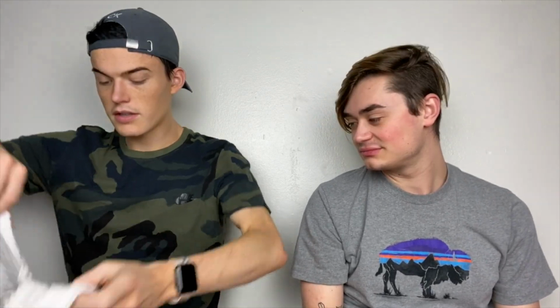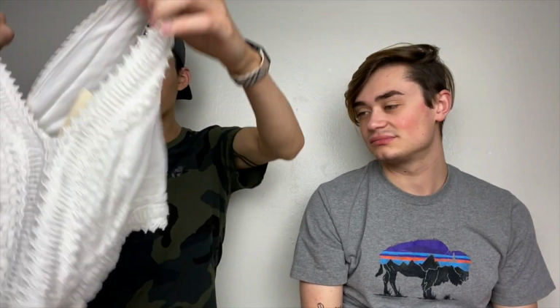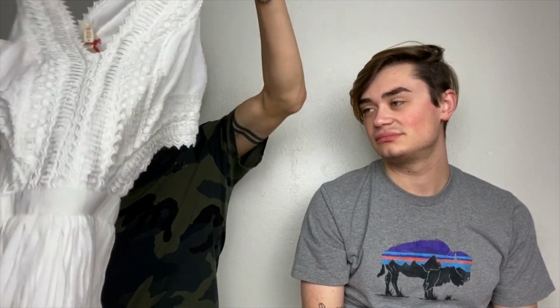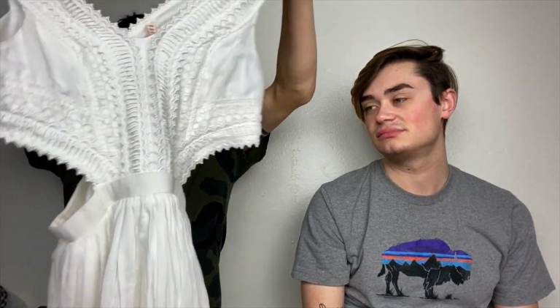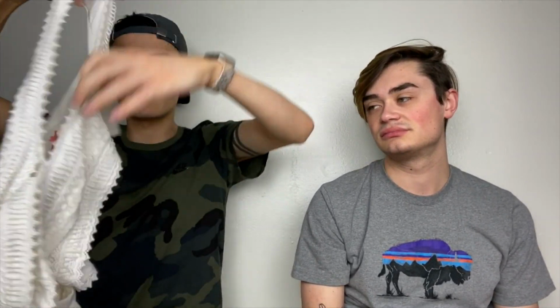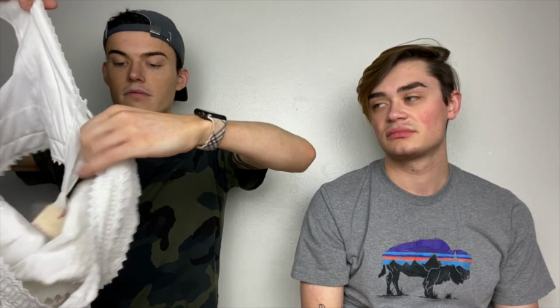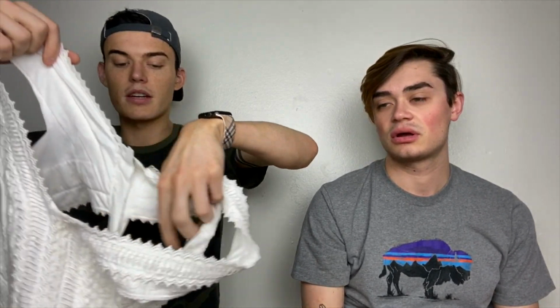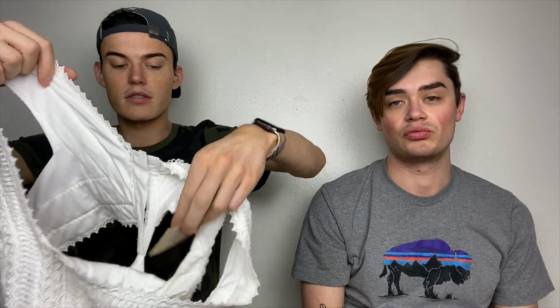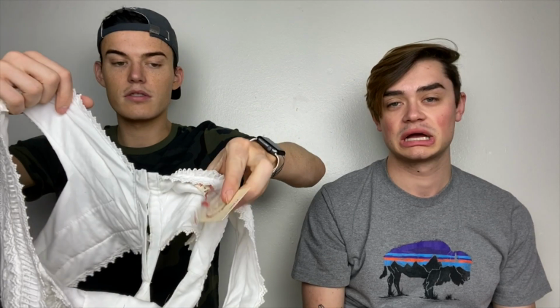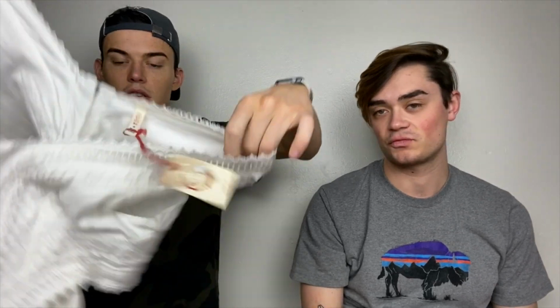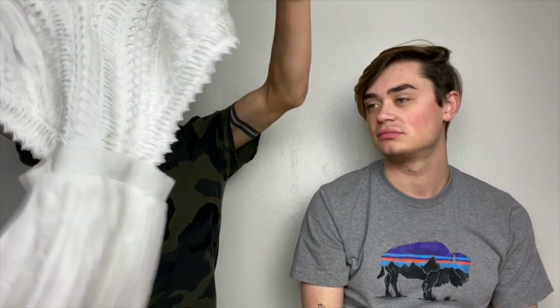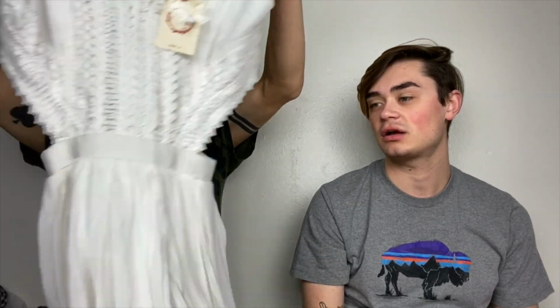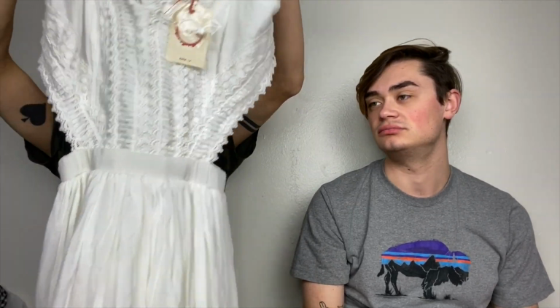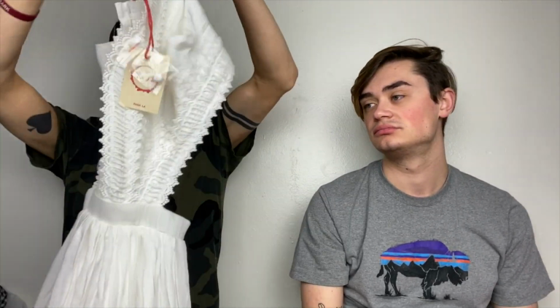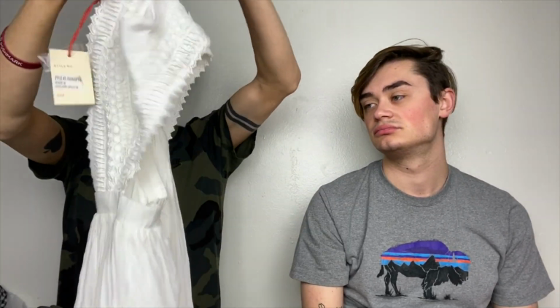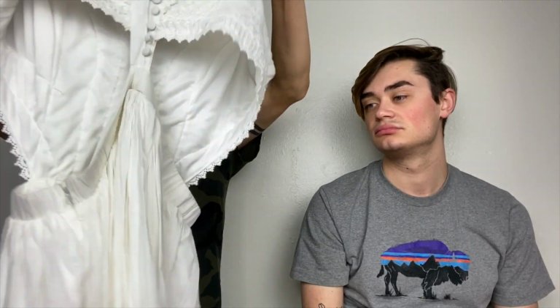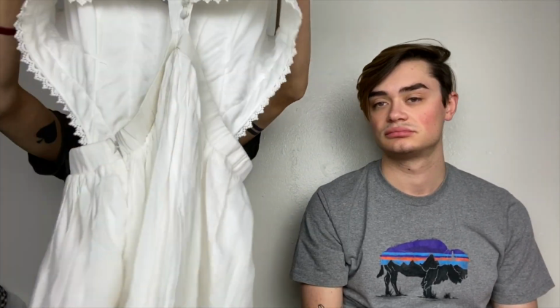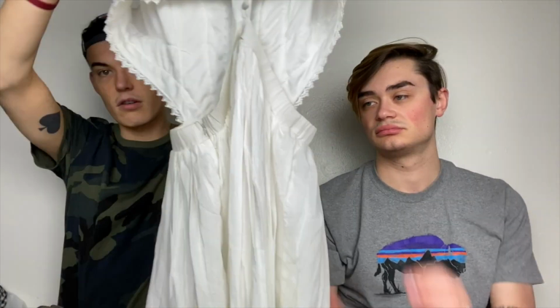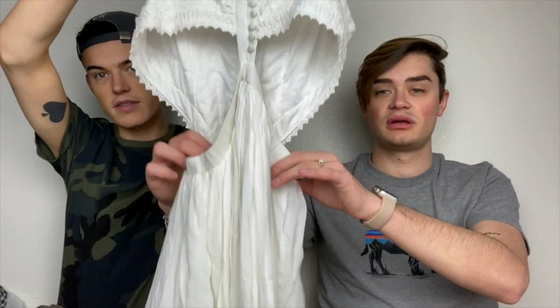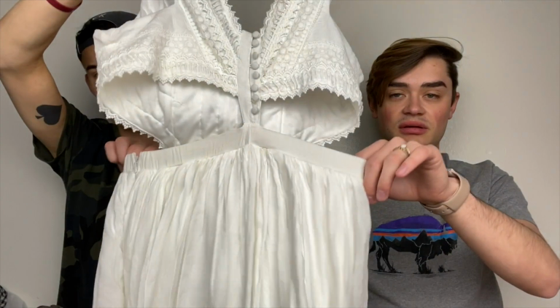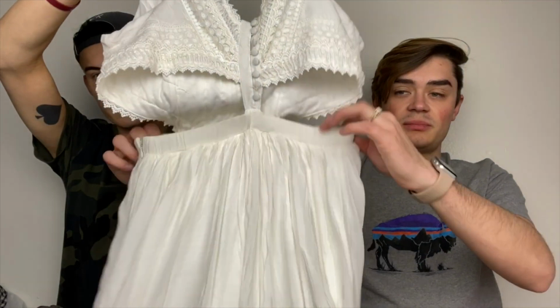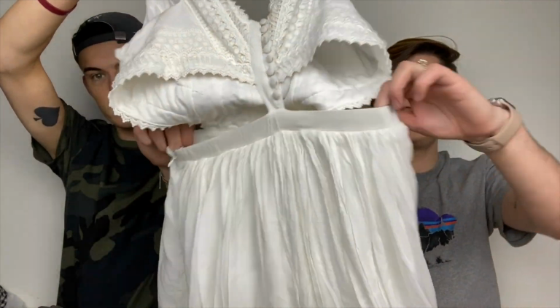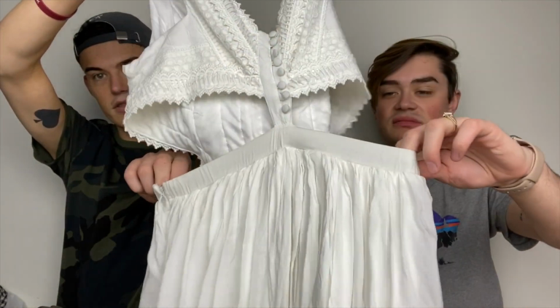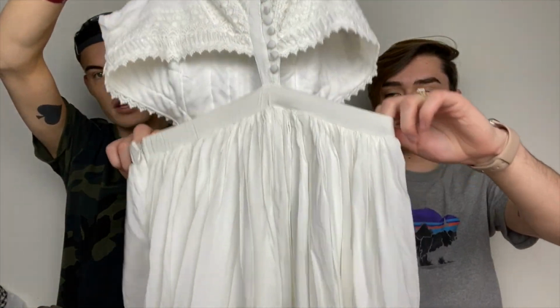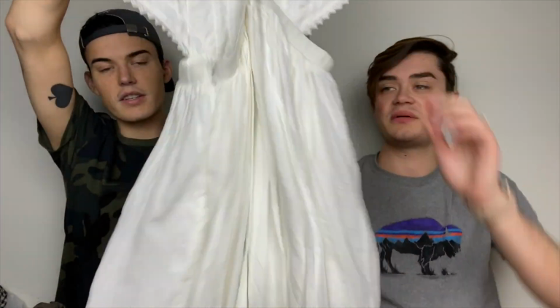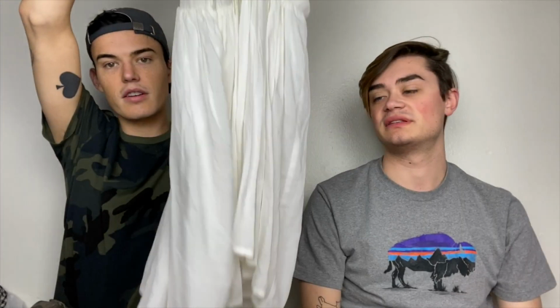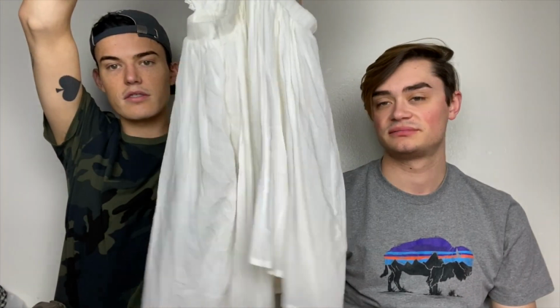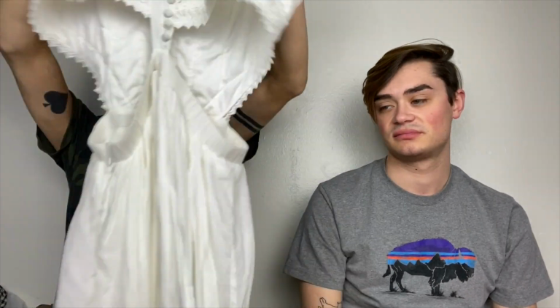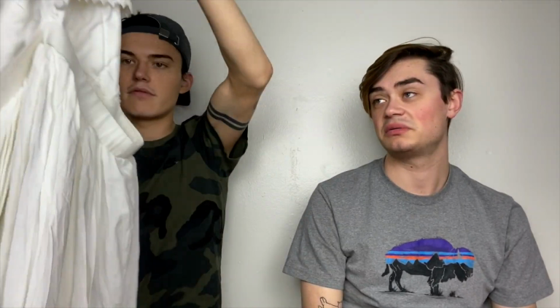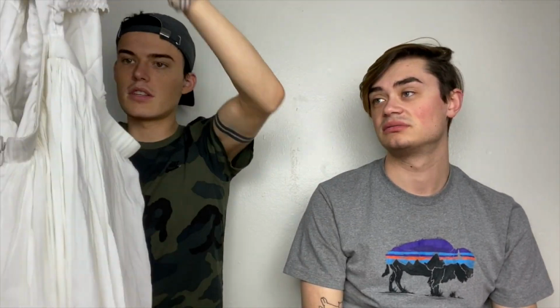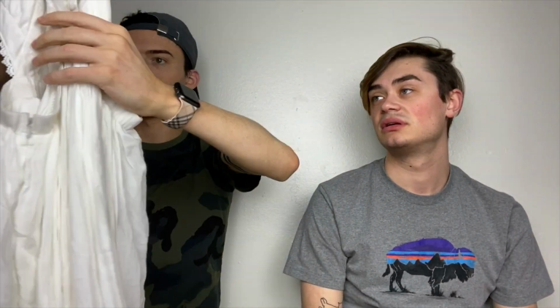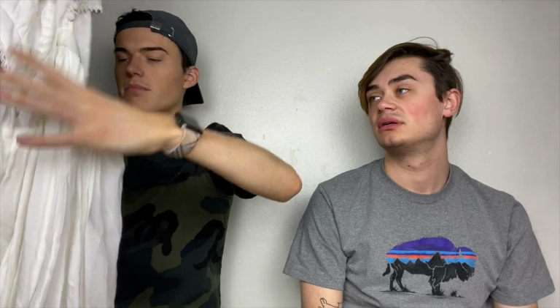This is a new with tag Raga — really cute, with open sides to it, and then it's like a skirt. It's really pretty, it is a size small.